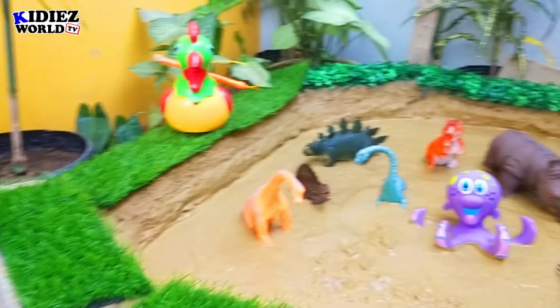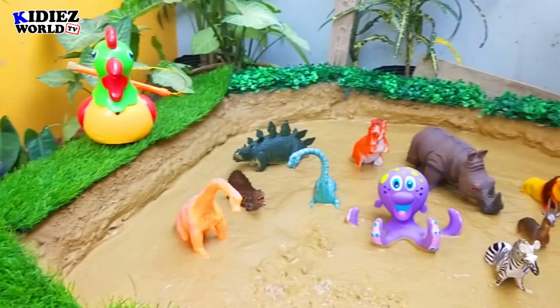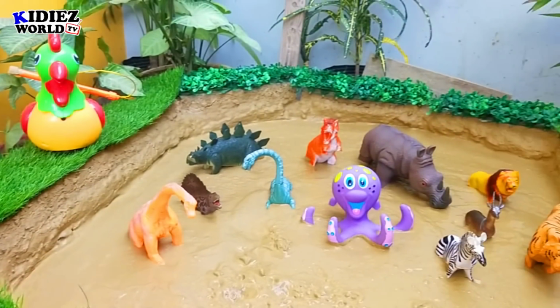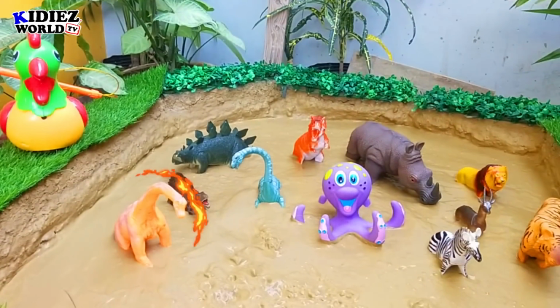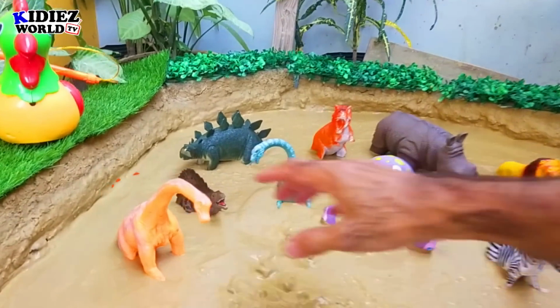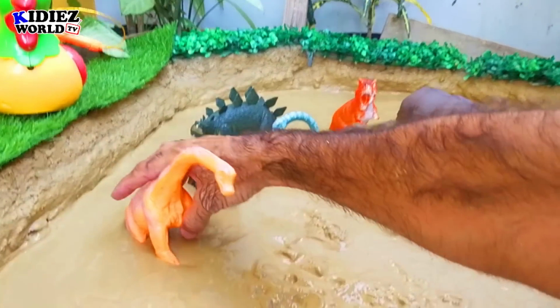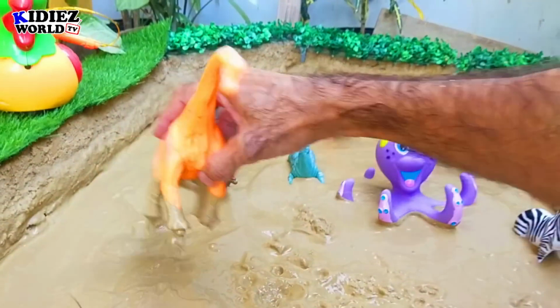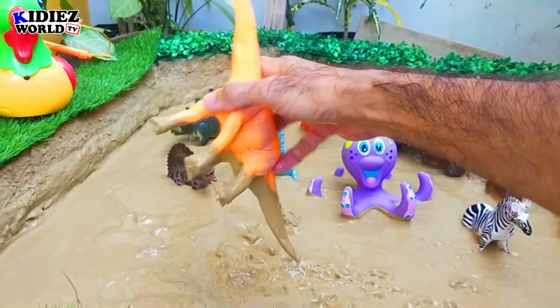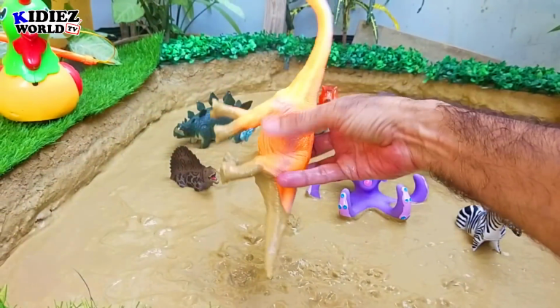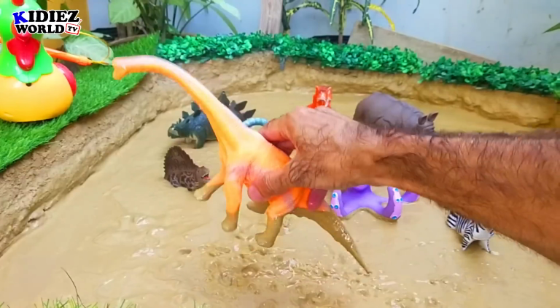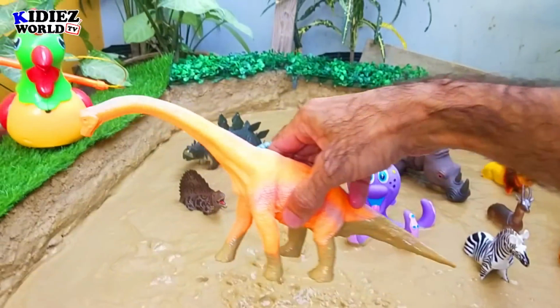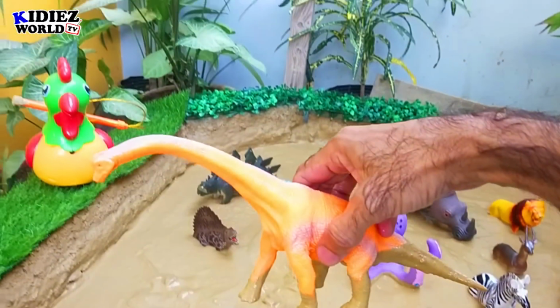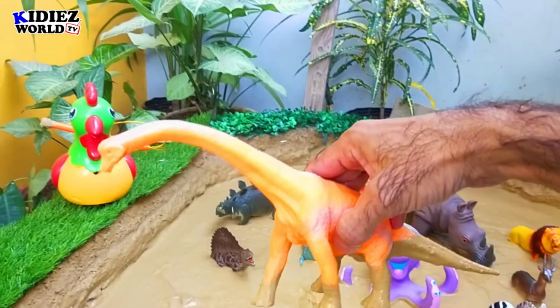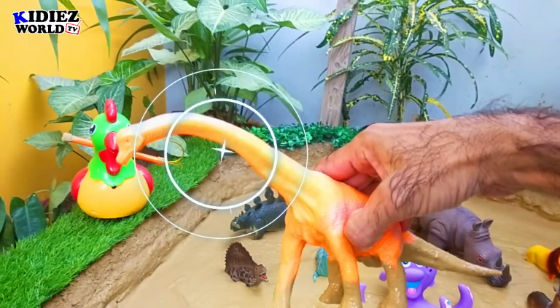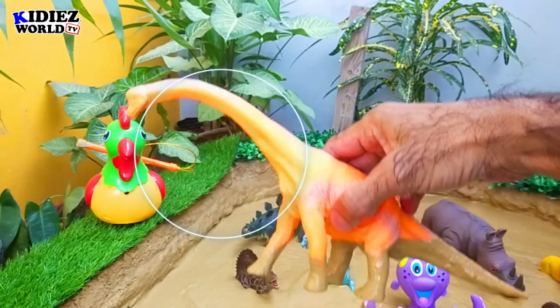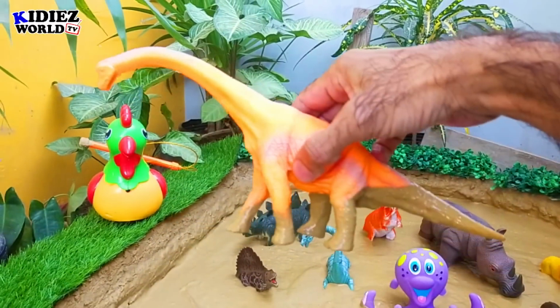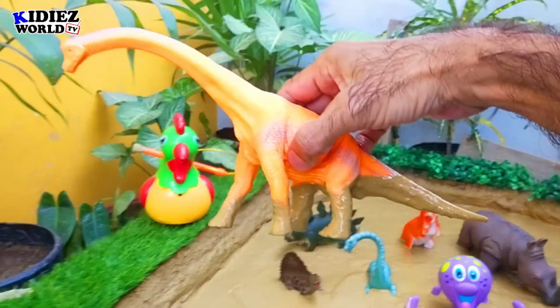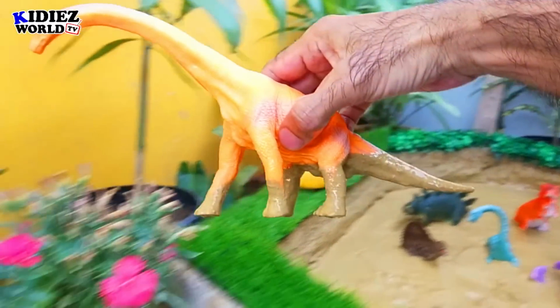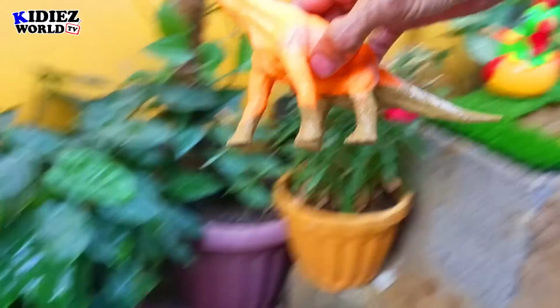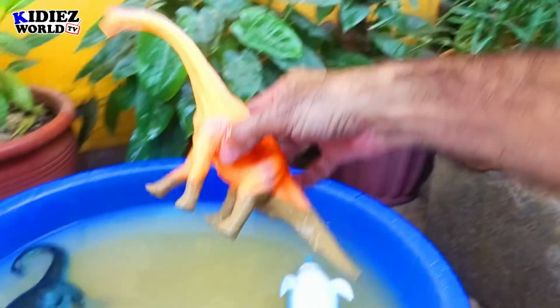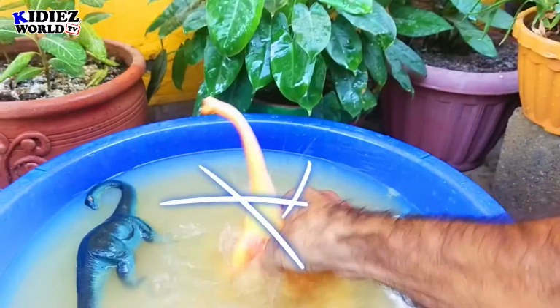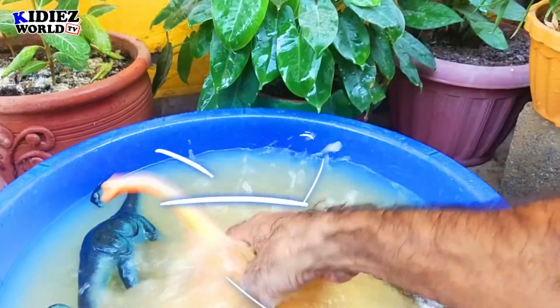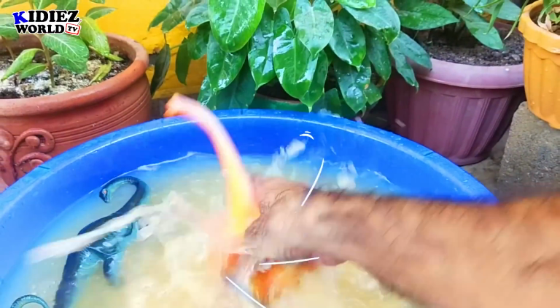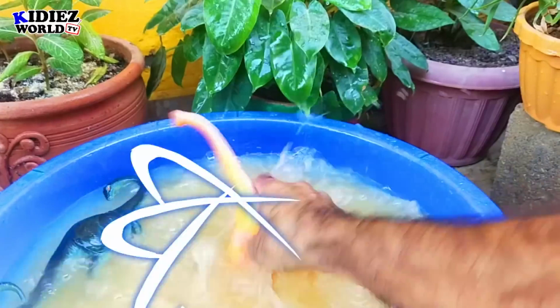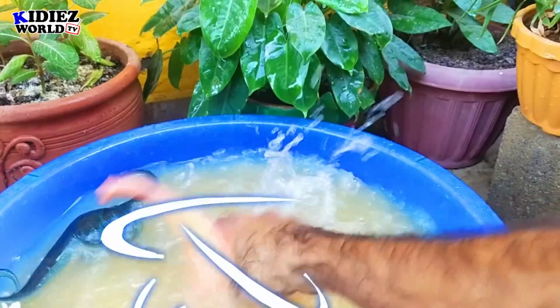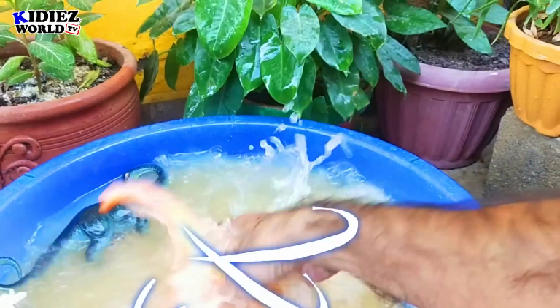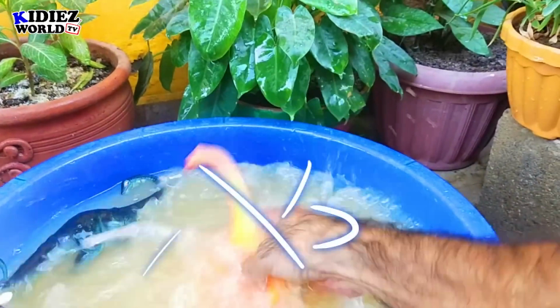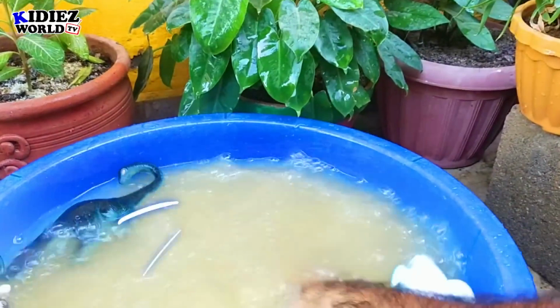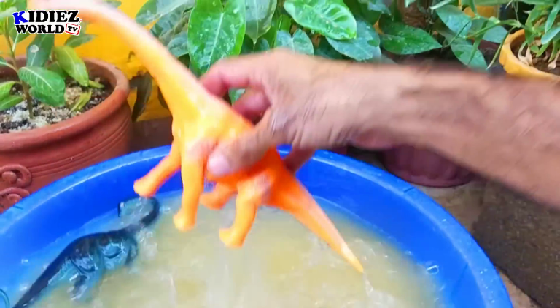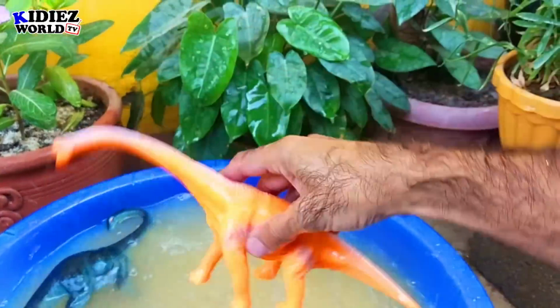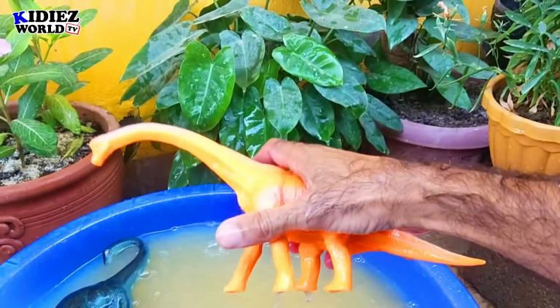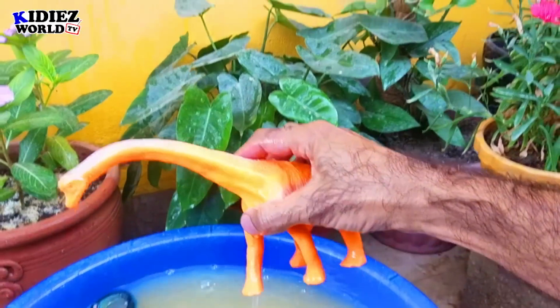And the next one we have is austrosaurus. Austrosaurus is also a herbivorous dinosaur with a very, very long neck and tail. These are the biggest animals.